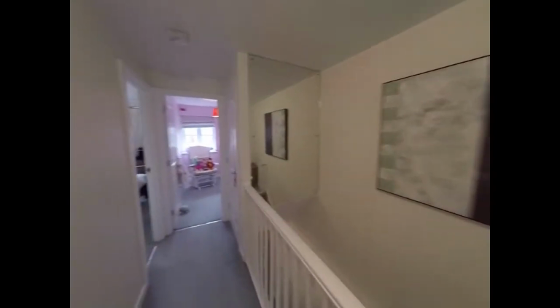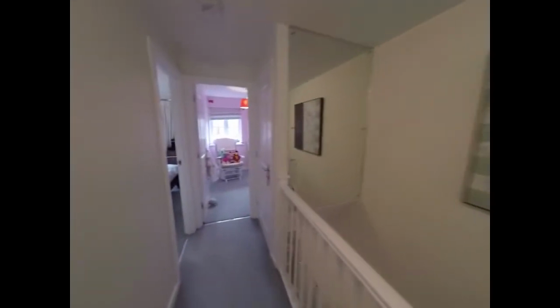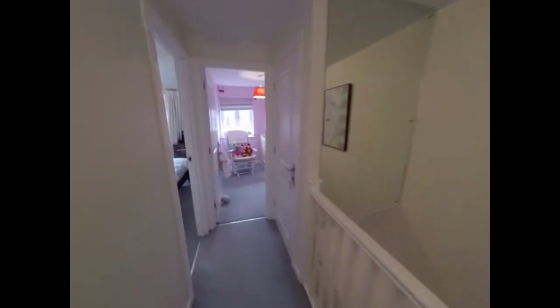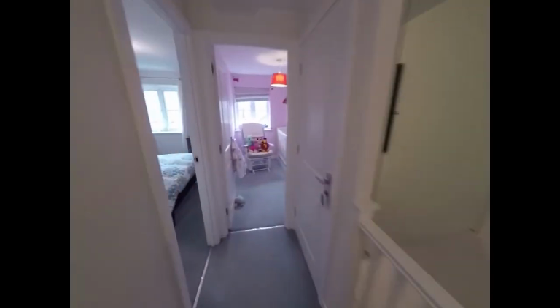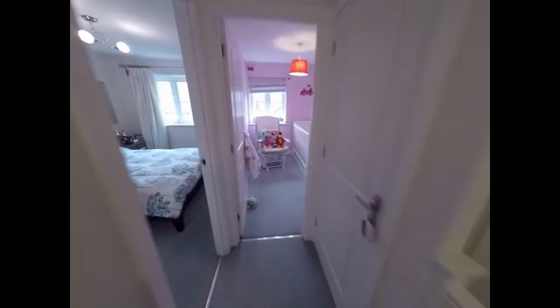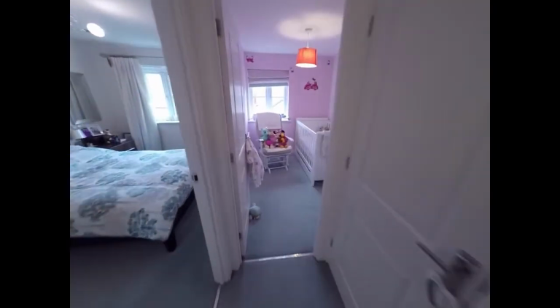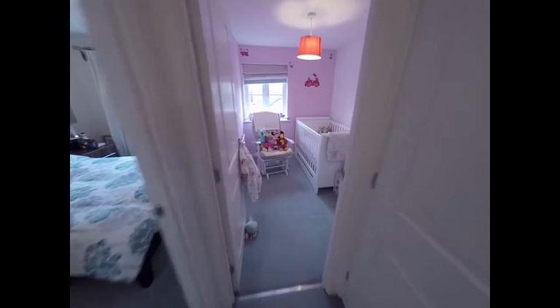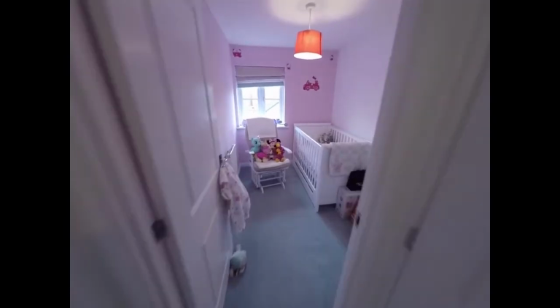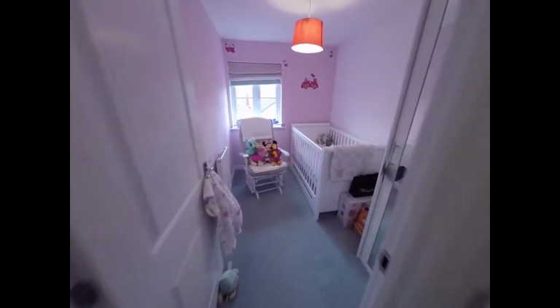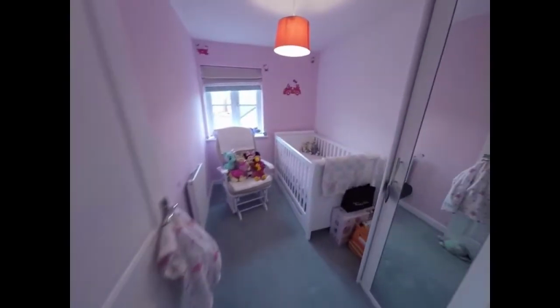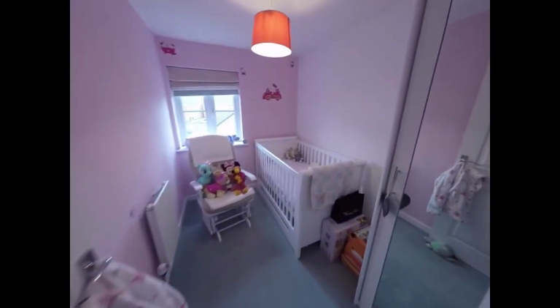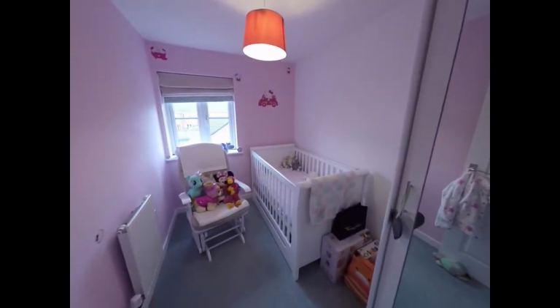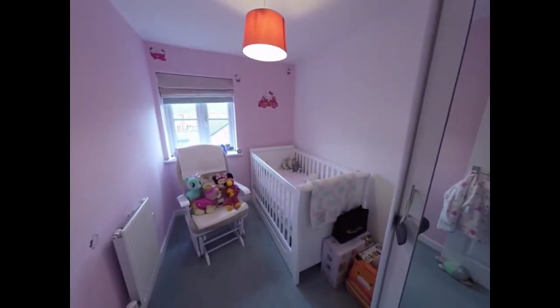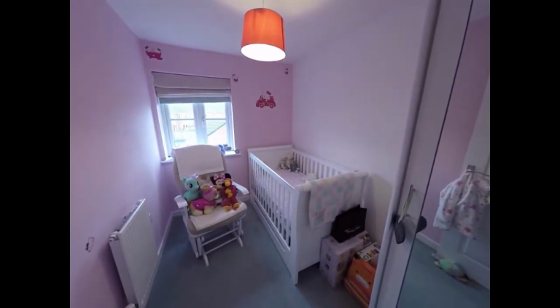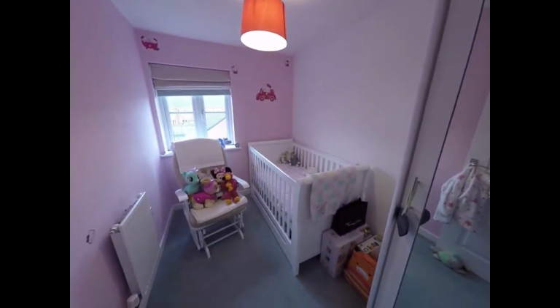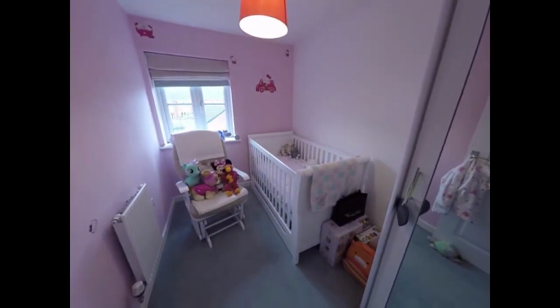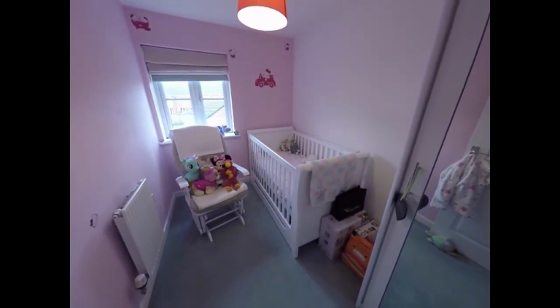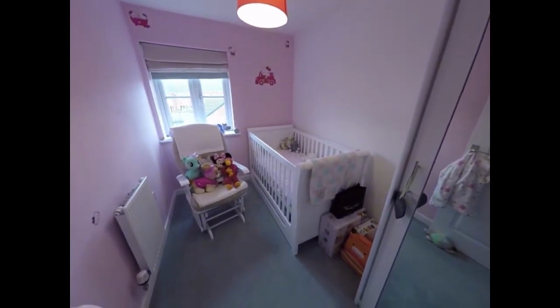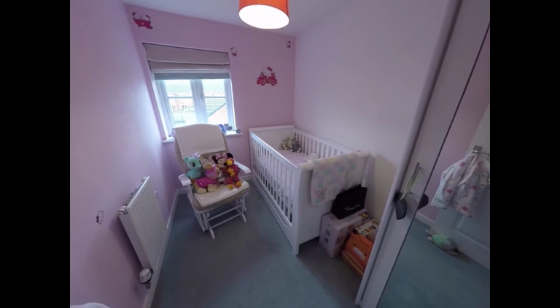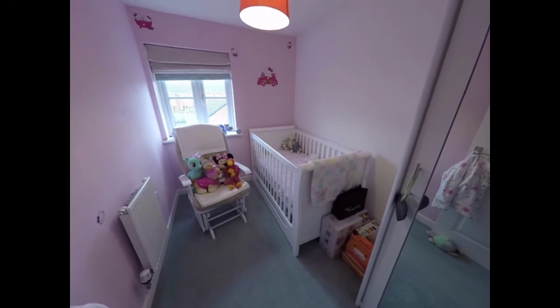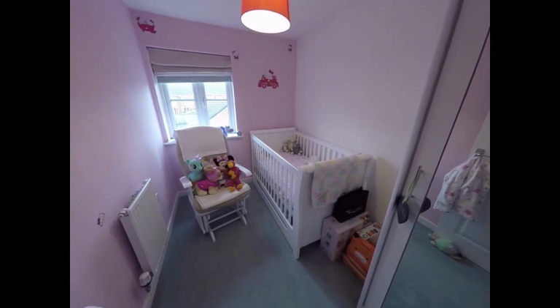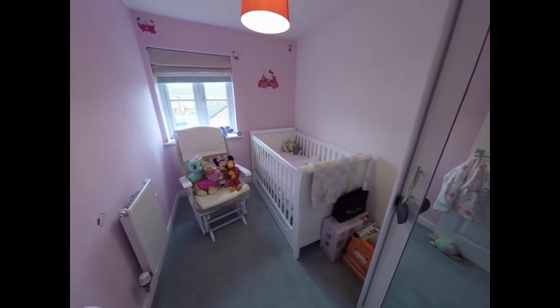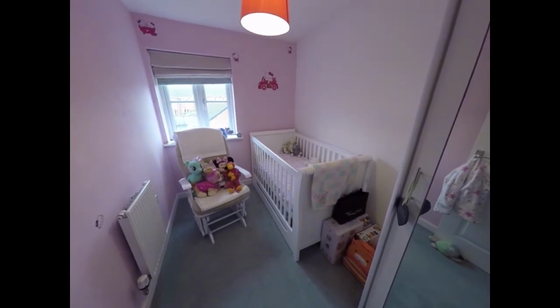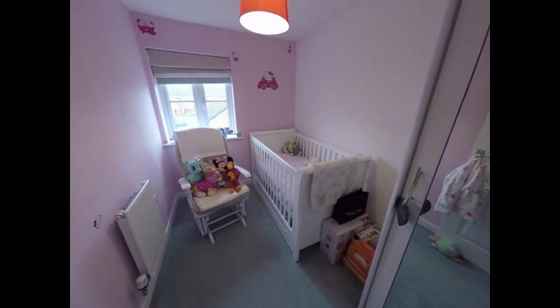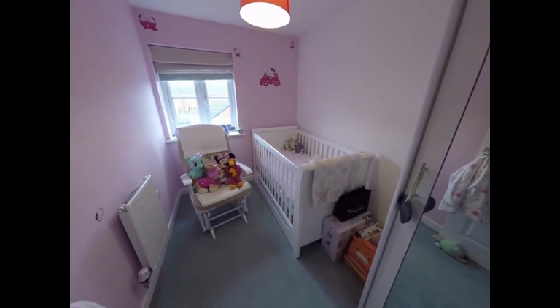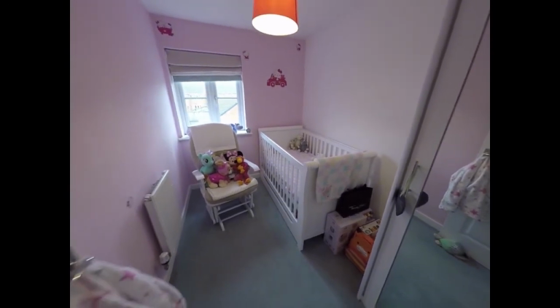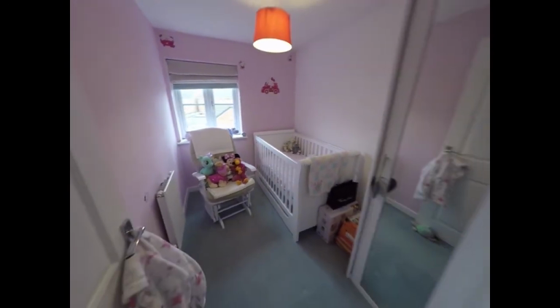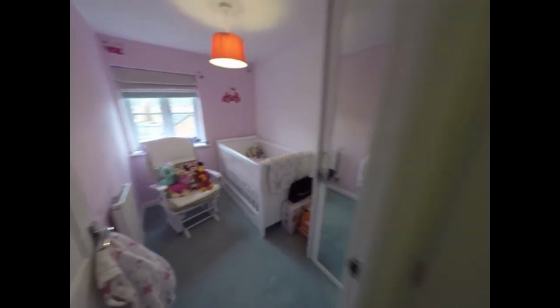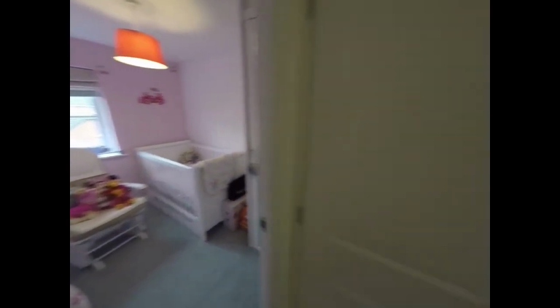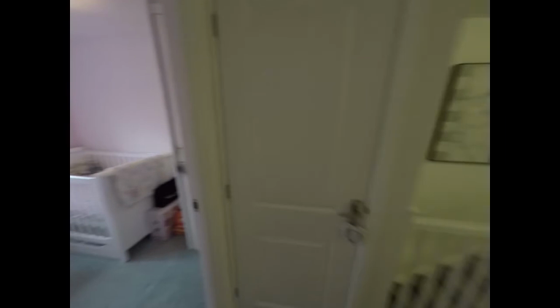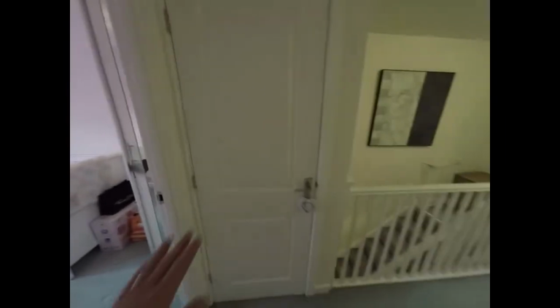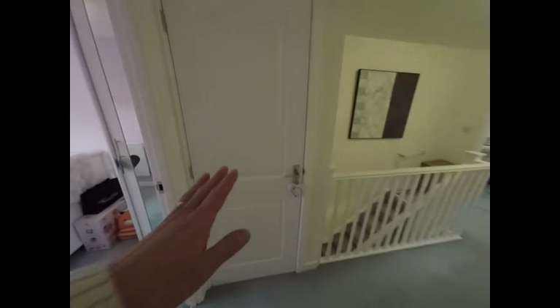Across the landing we have bedroom number three, which is the smallest of the bedrooms and is a single room. There's also a storage cupboard here on the landing.